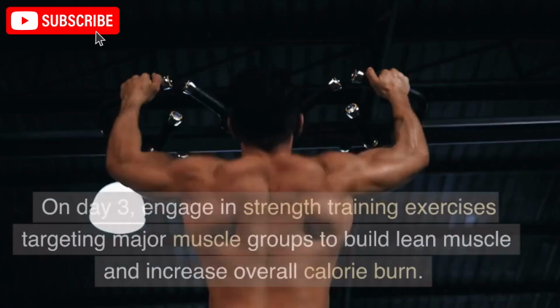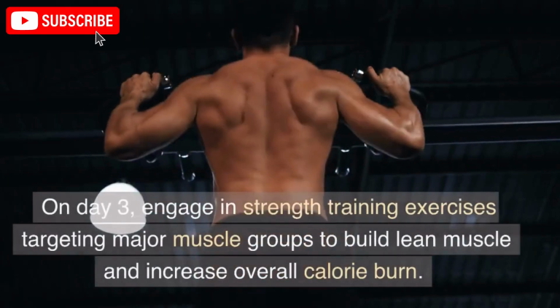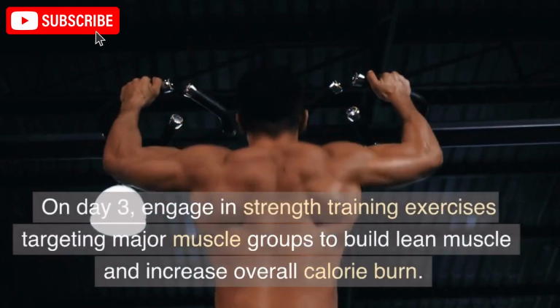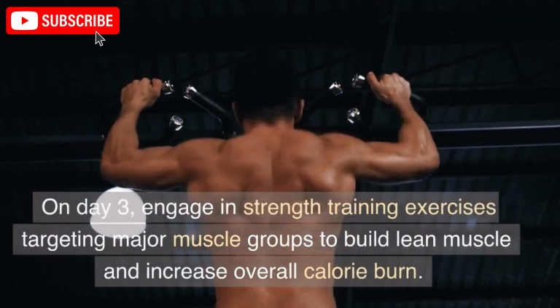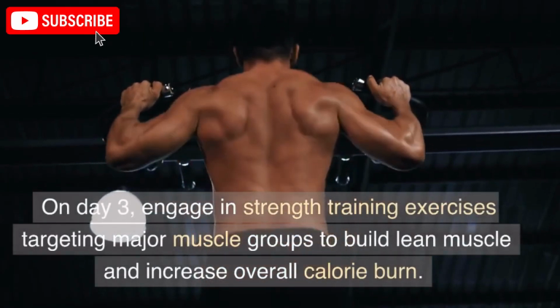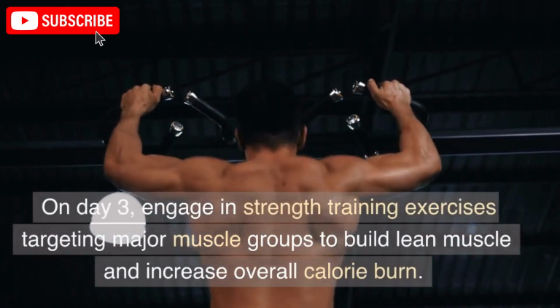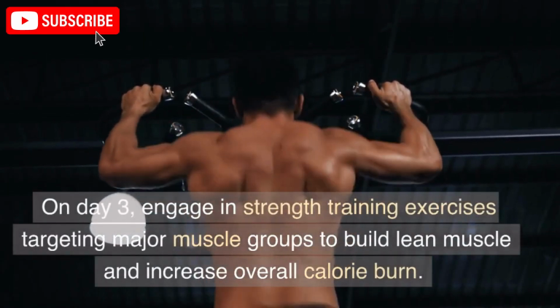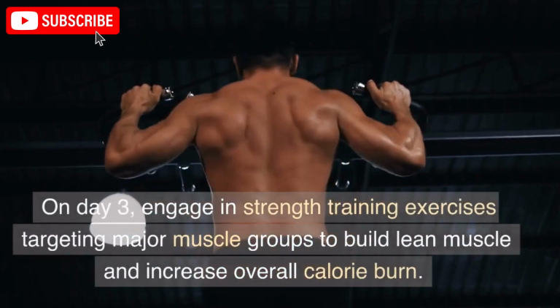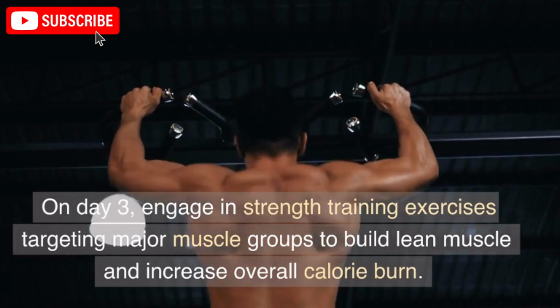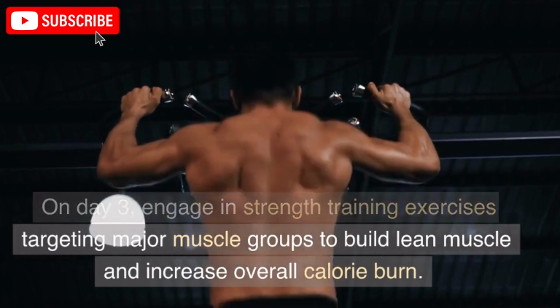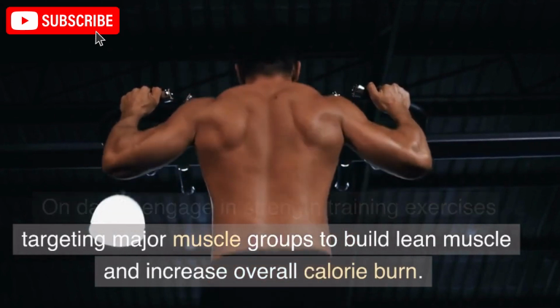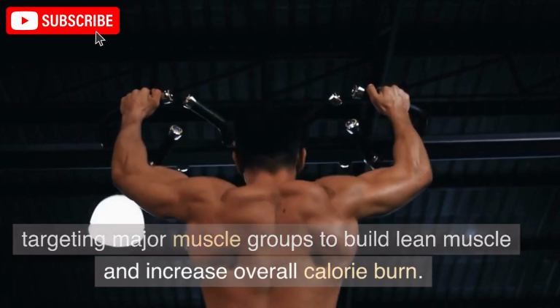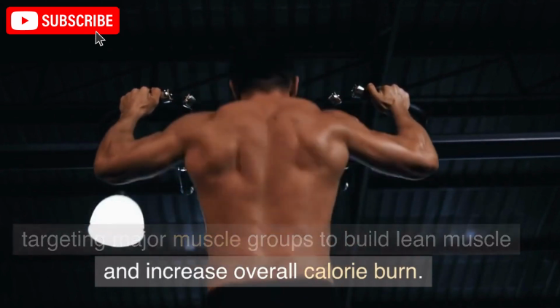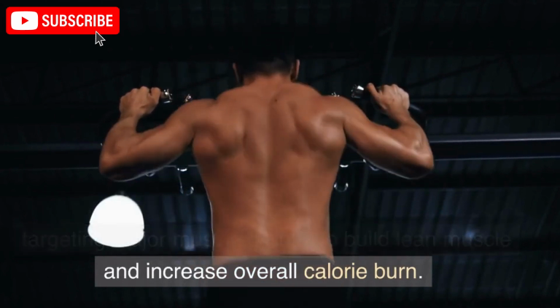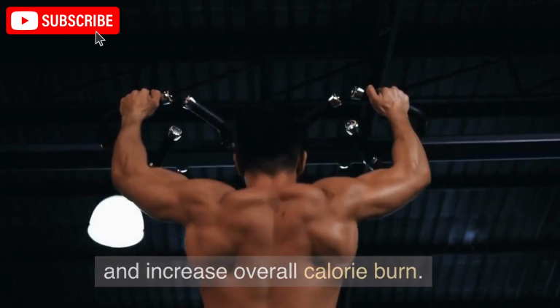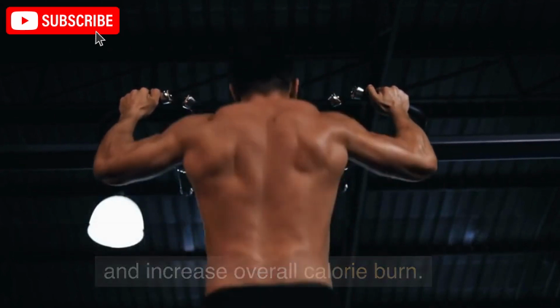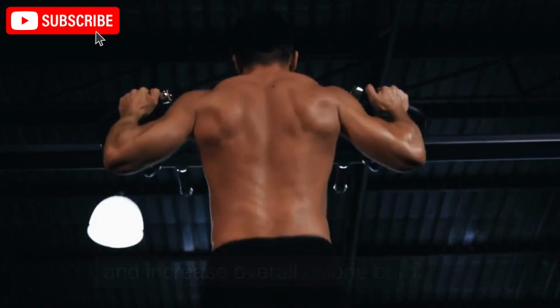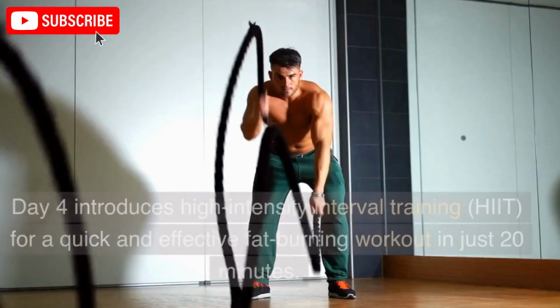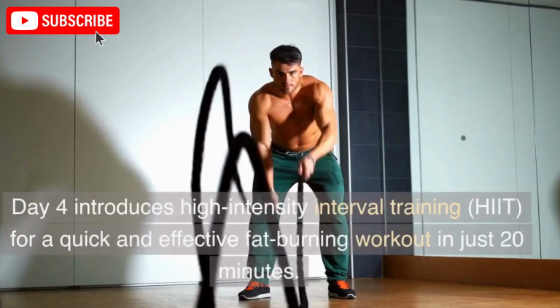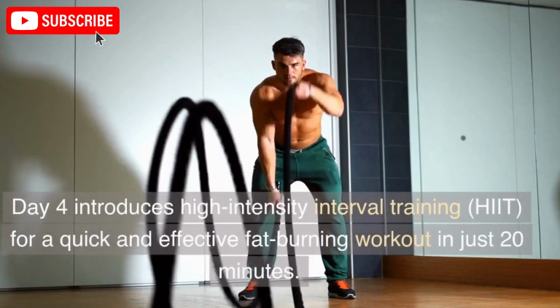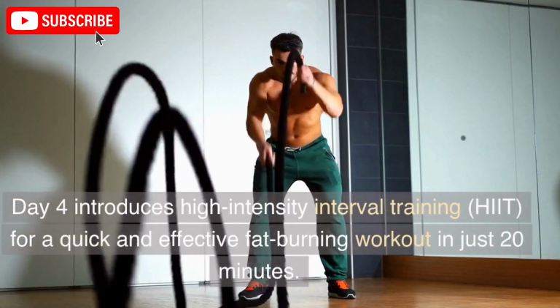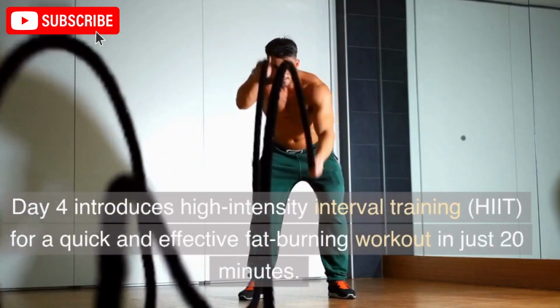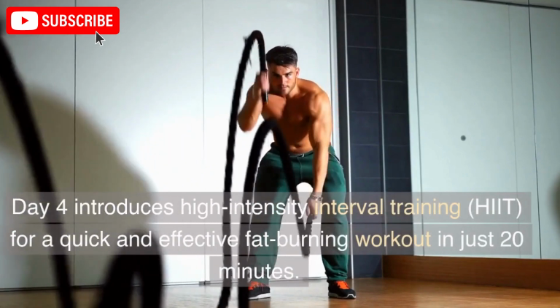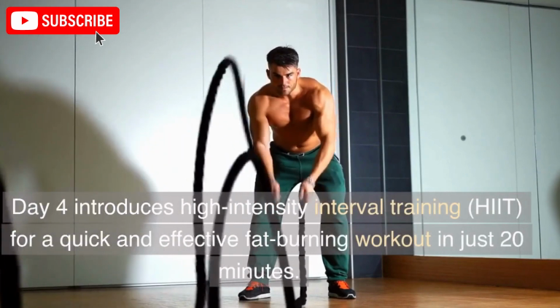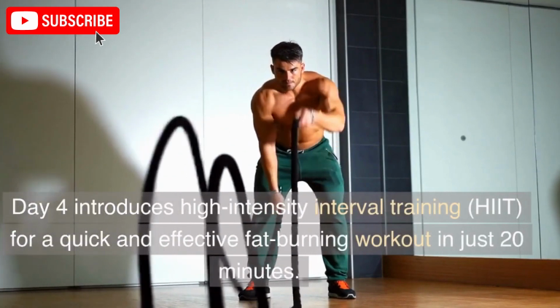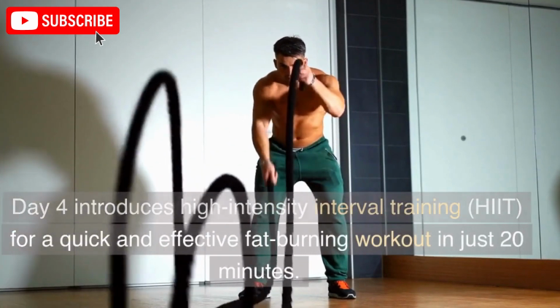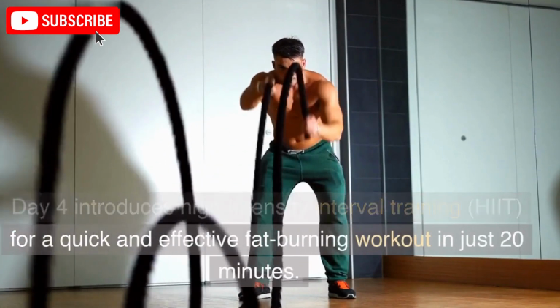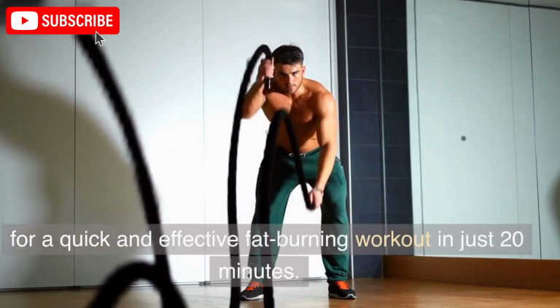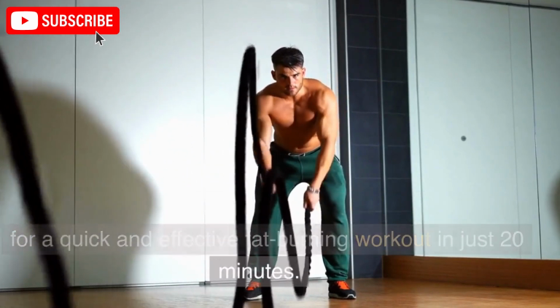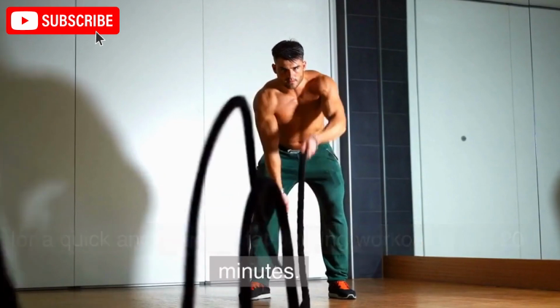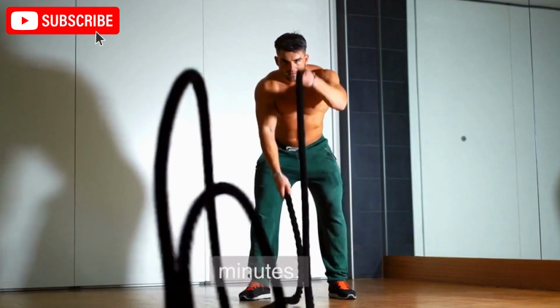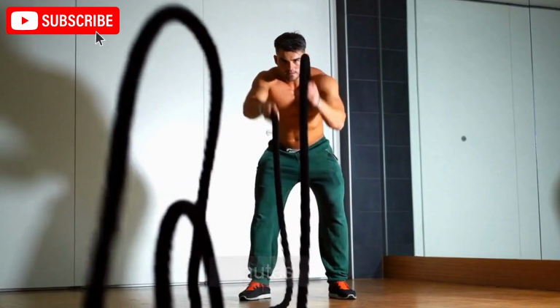On Day 3, engage in strength training exercises targeting major muscle groups to build lean muscle and increase overall calorie burn. Day 4 introduces high-intensity interval training, HIIT, for a quick and effective fat-burning workout in just 20 minutes.